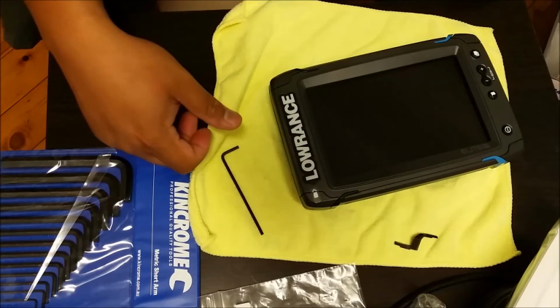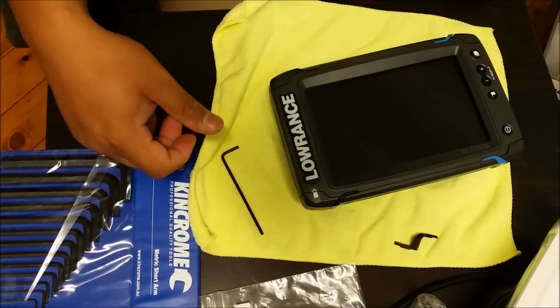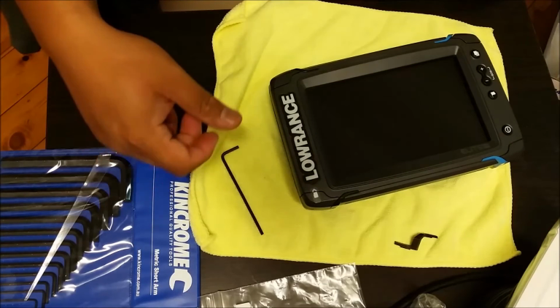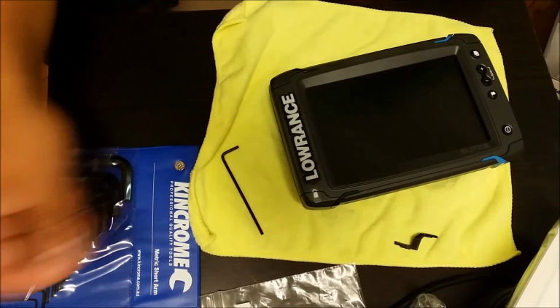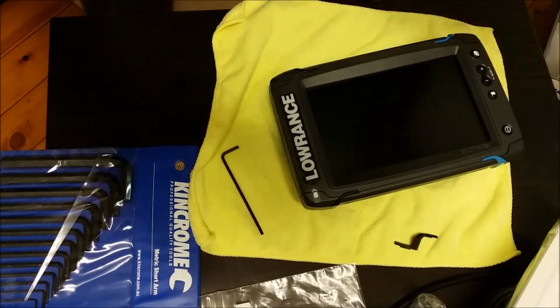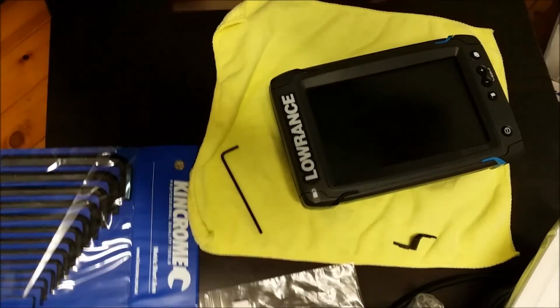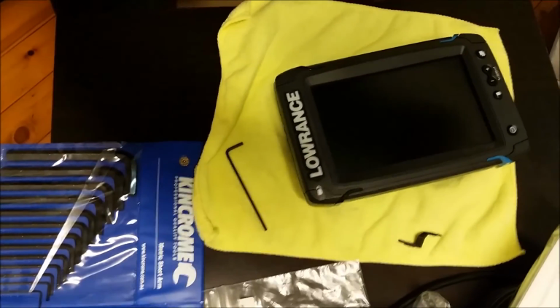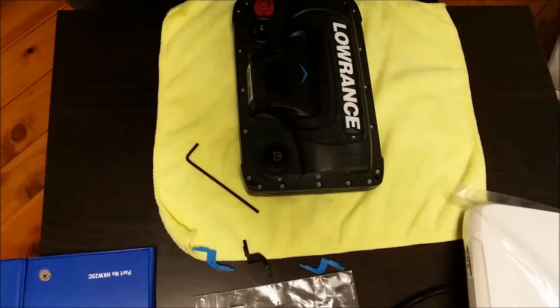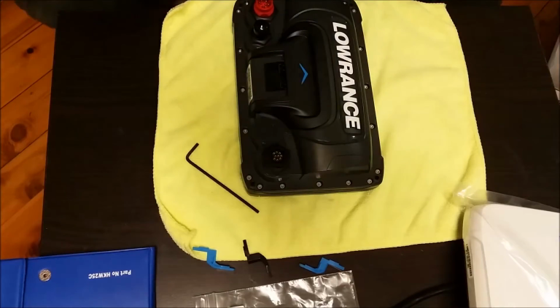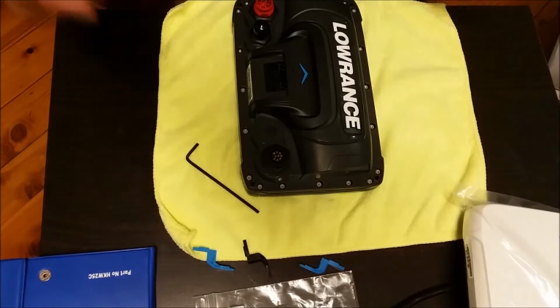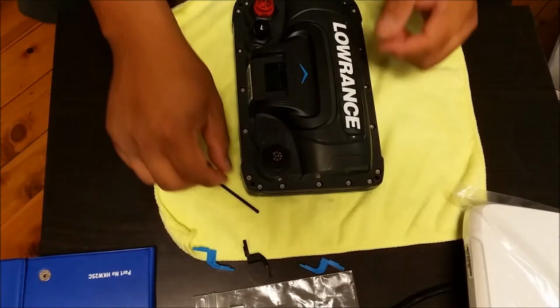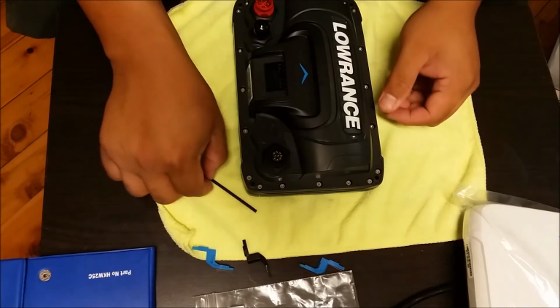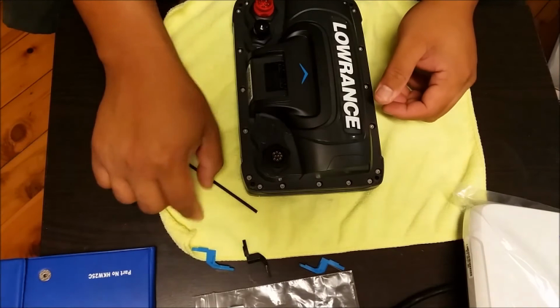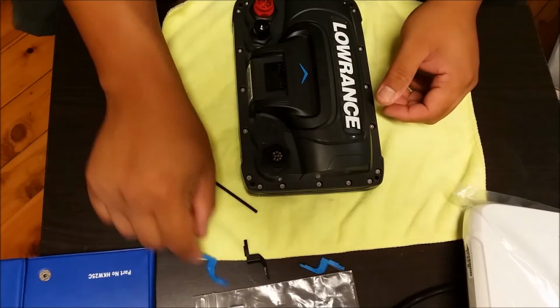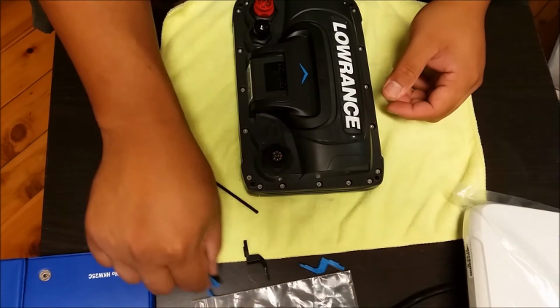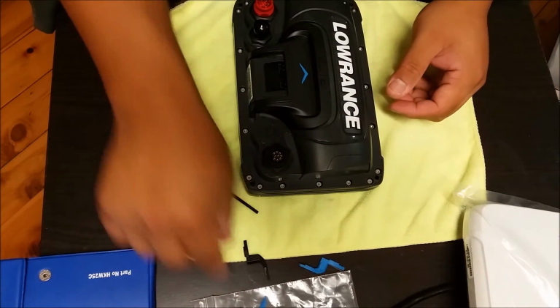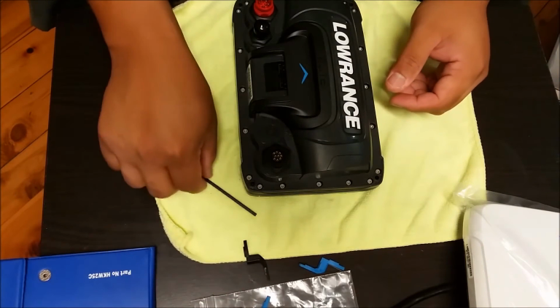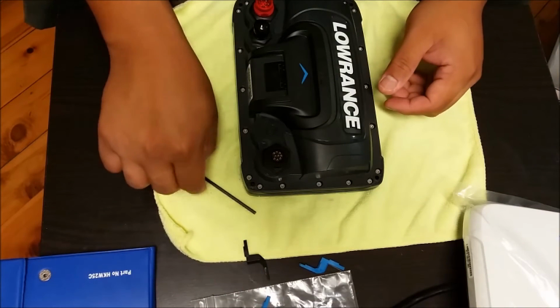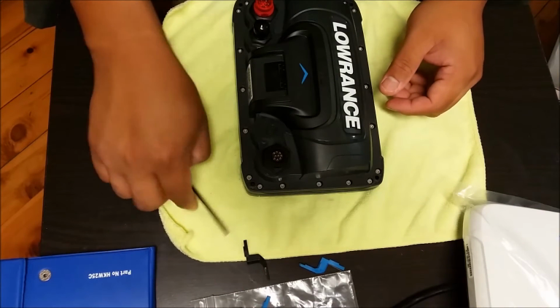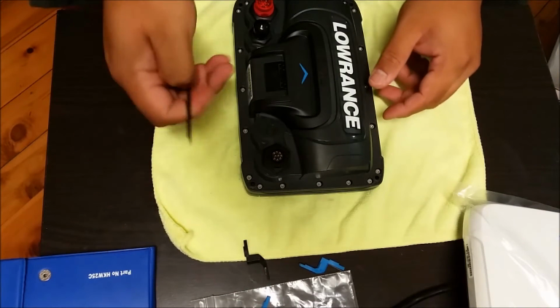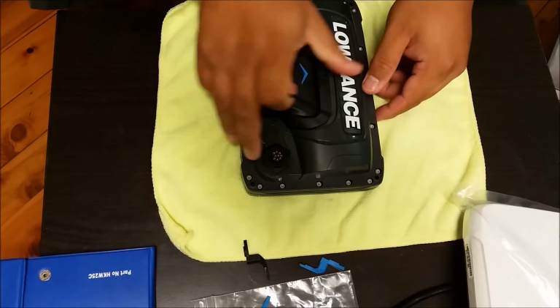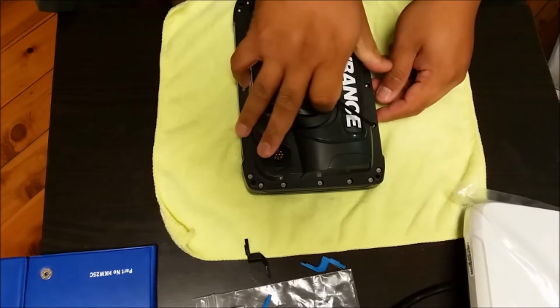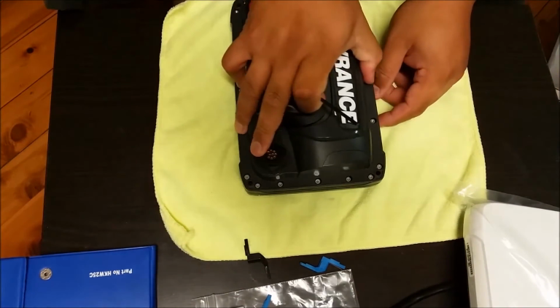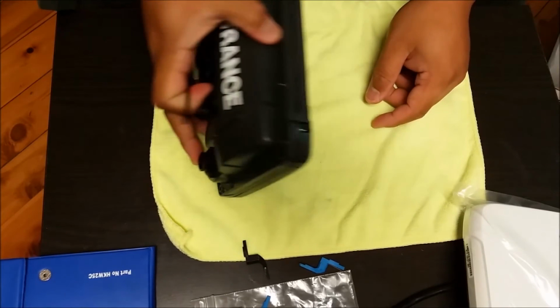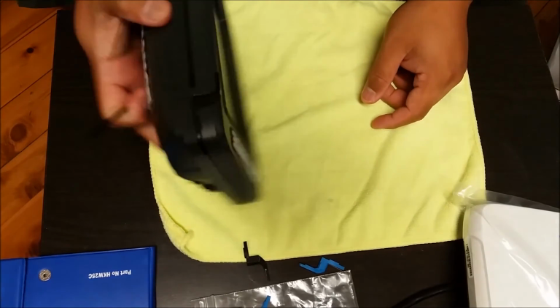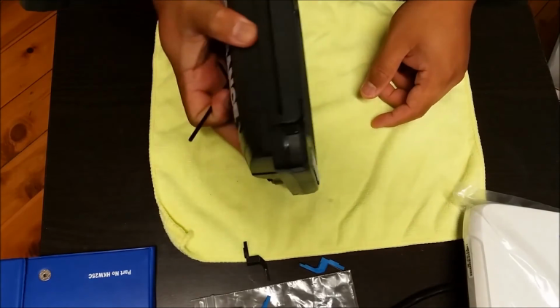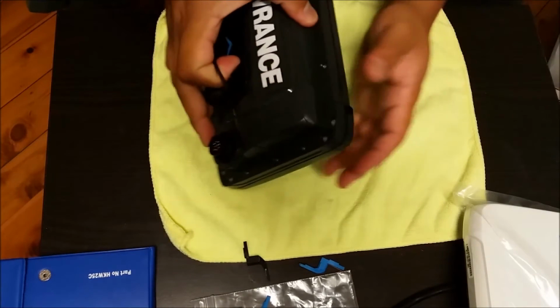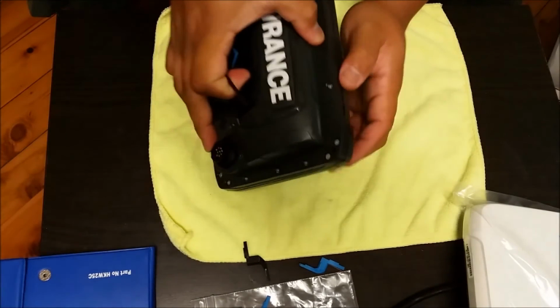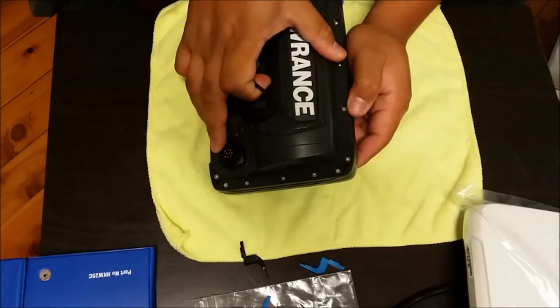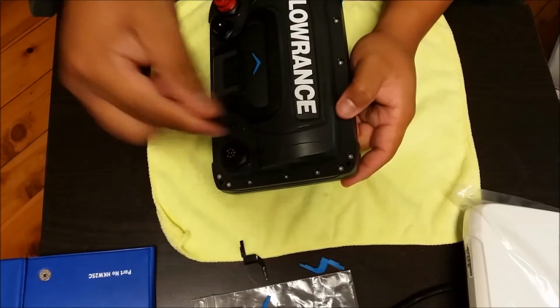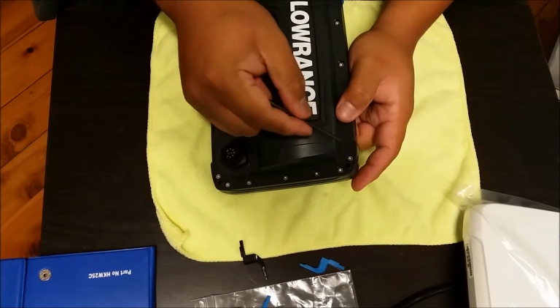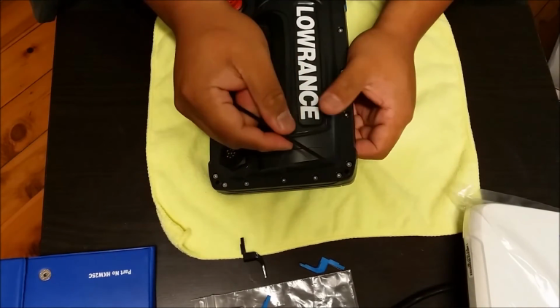Merry Christmas, everyone. I figured I'd just complete the installation of the replacement accent clips.